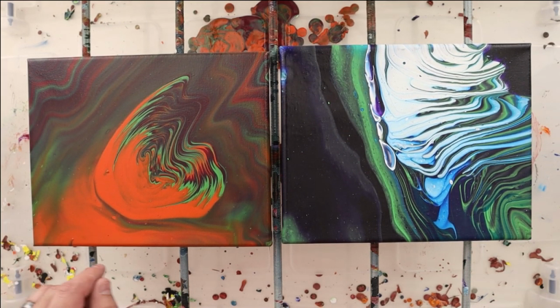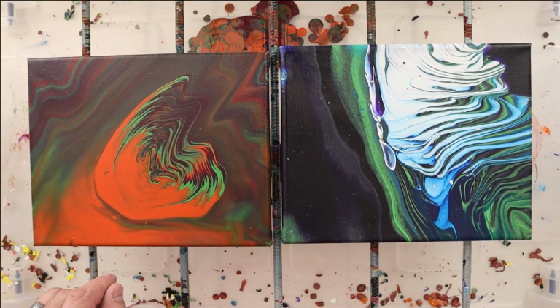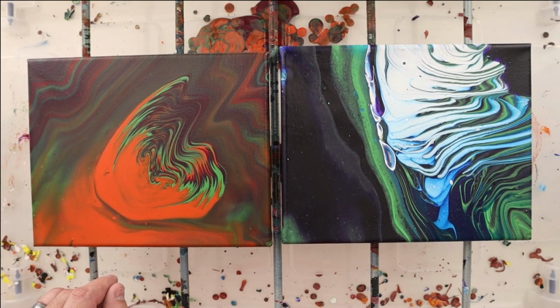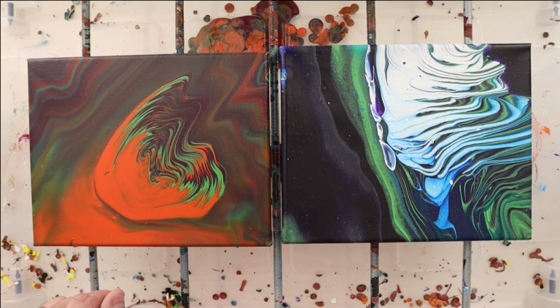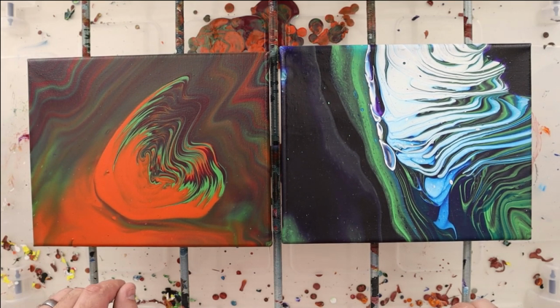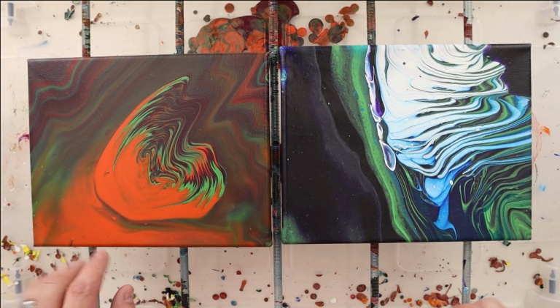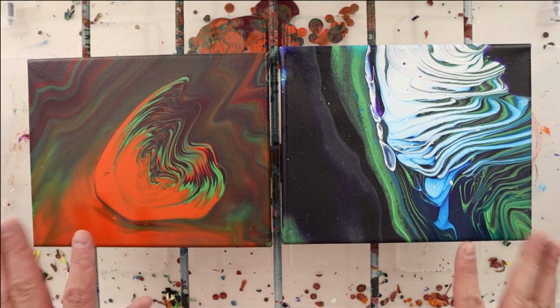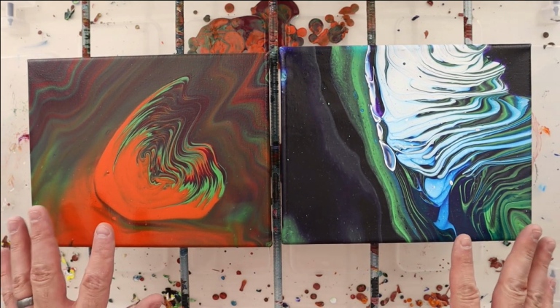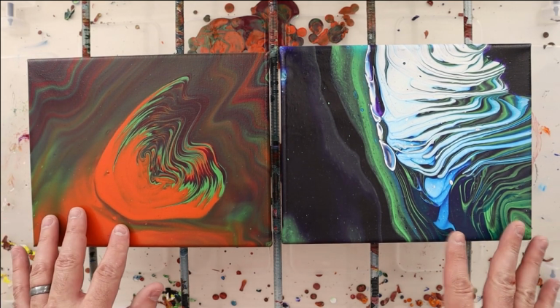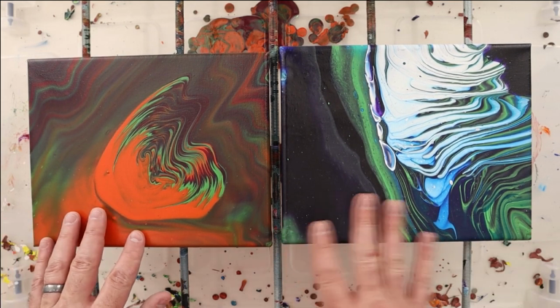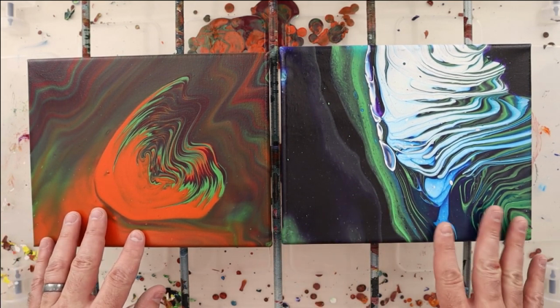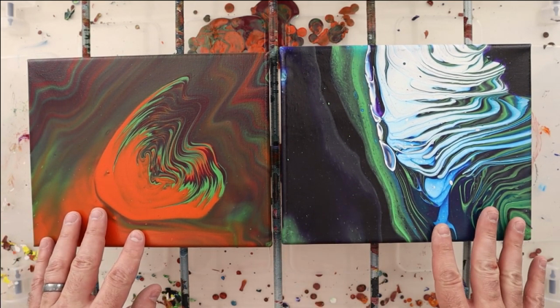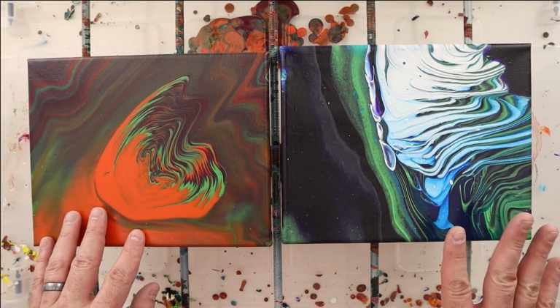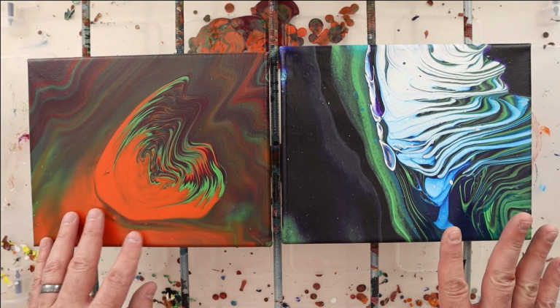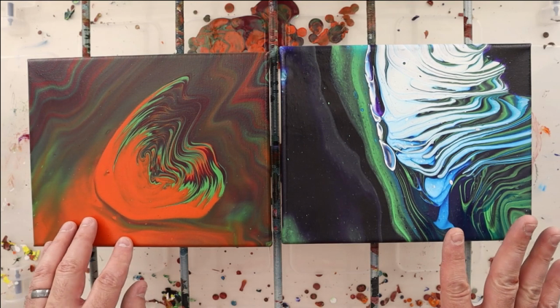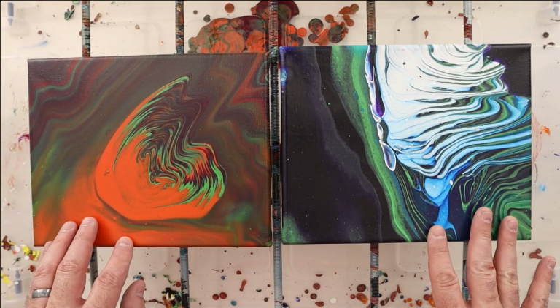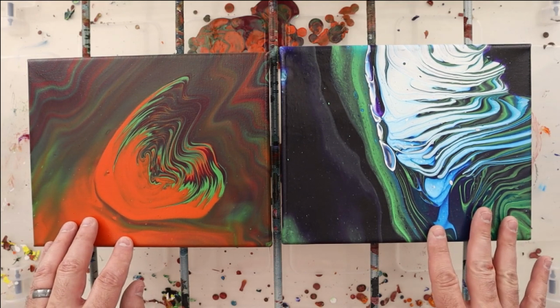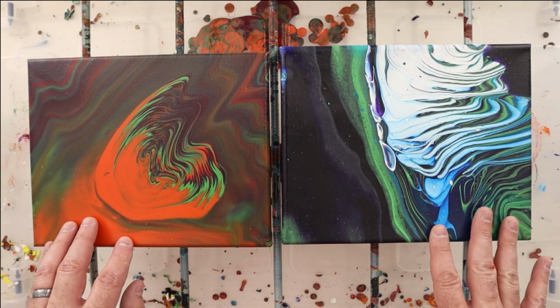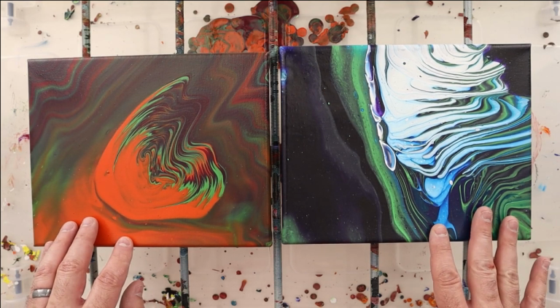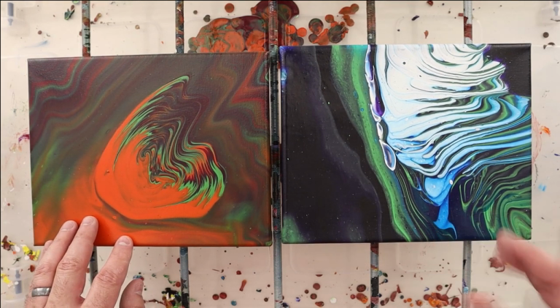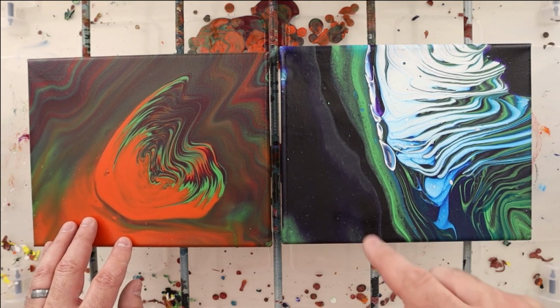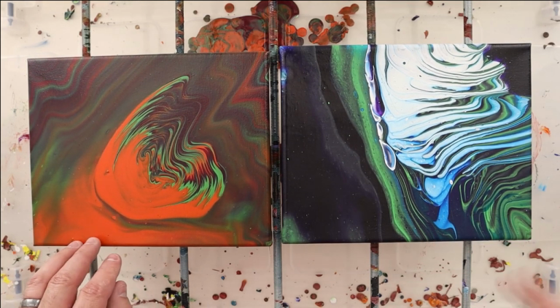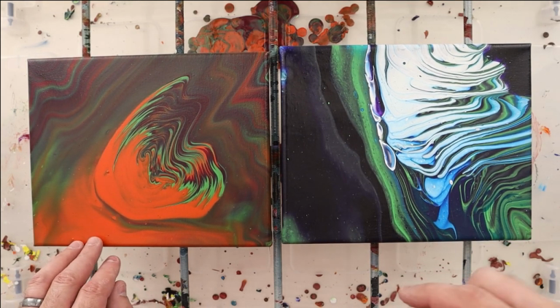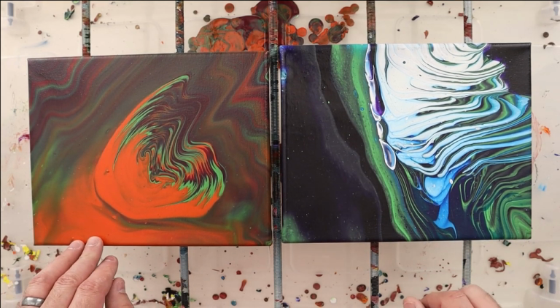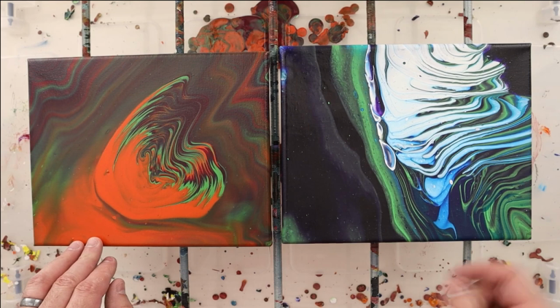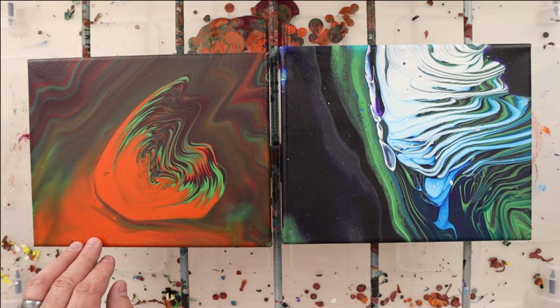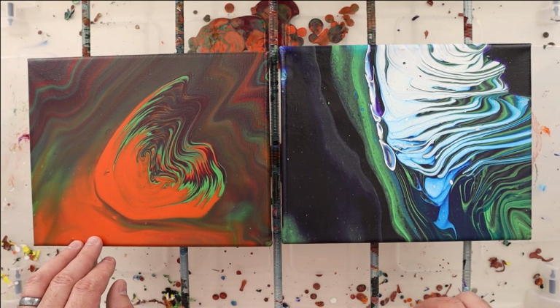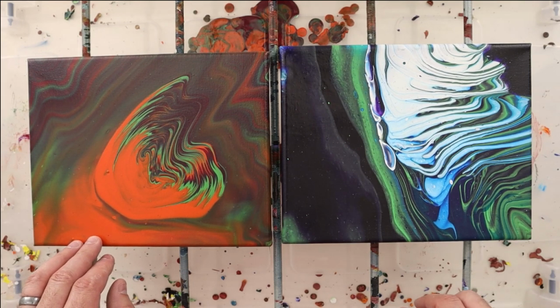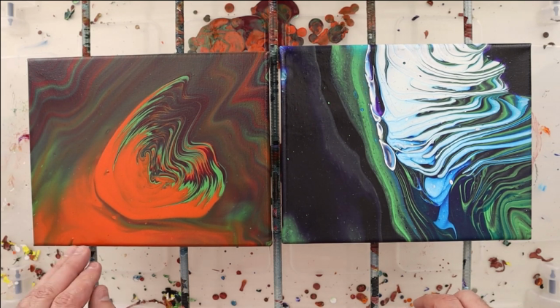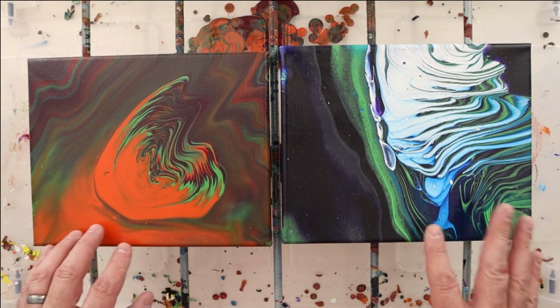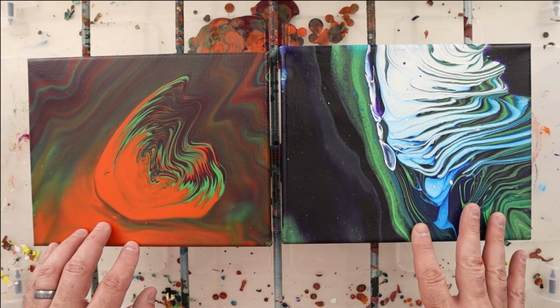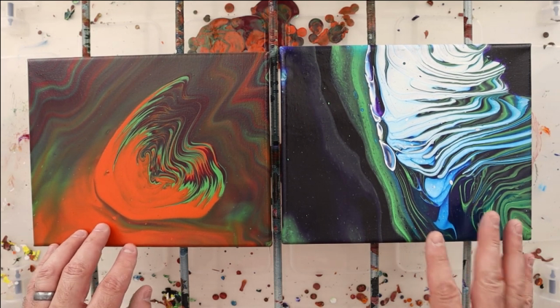So there you have it! If this is the type of material you're looking for, I'm going to do this with the other 10 pouring mediums I tested before. Give a like, give a subscribe, and come back next week for the next pouring medium review.